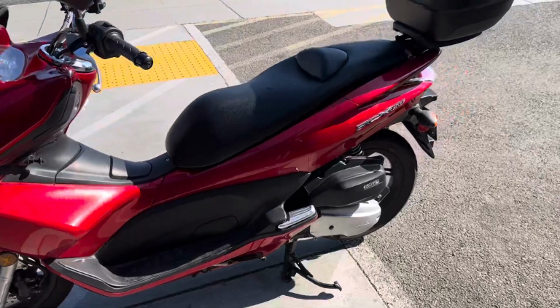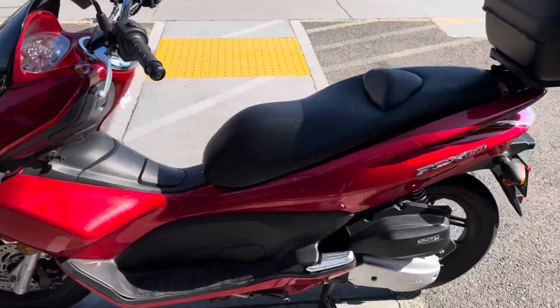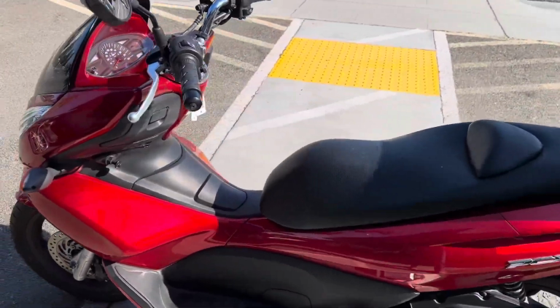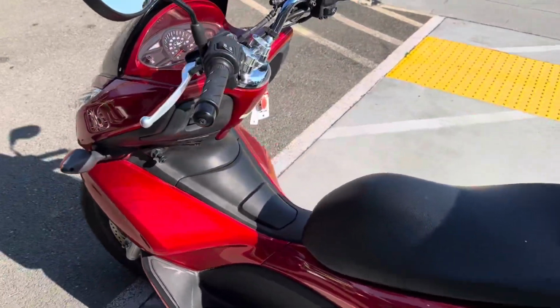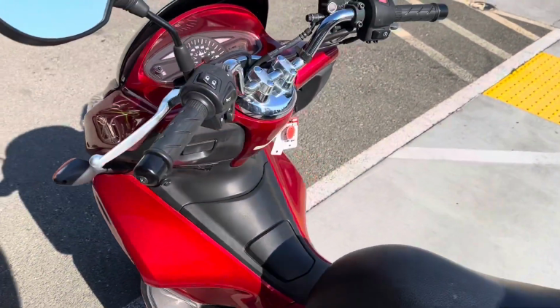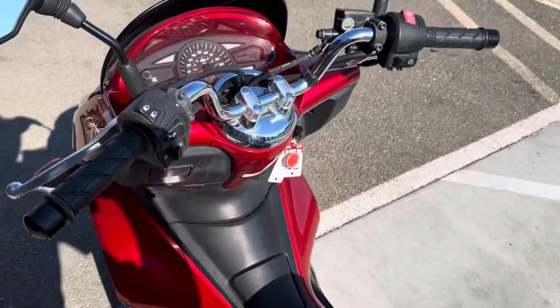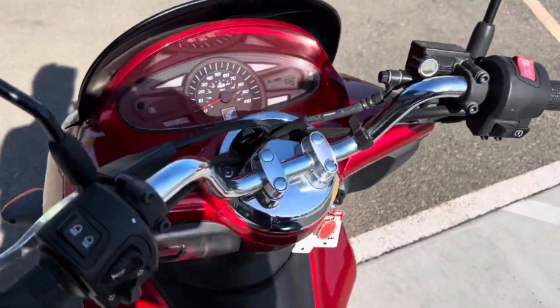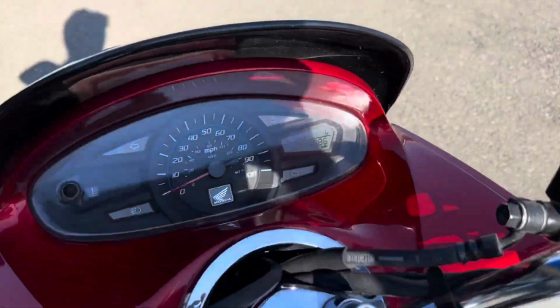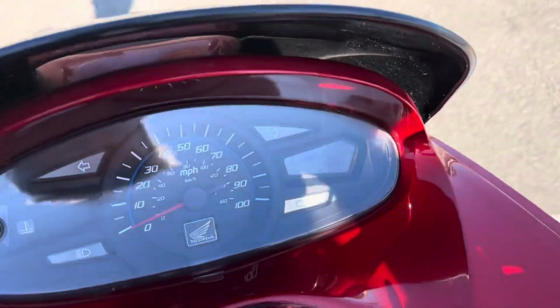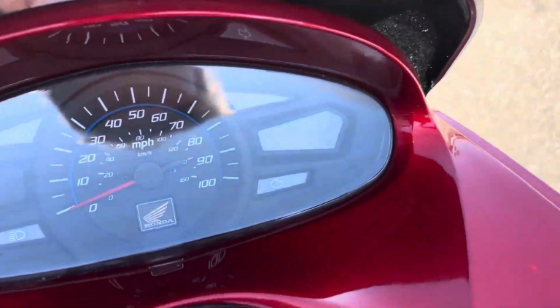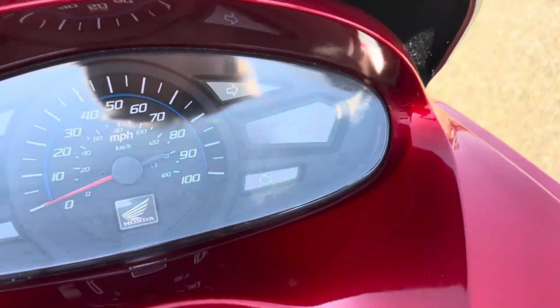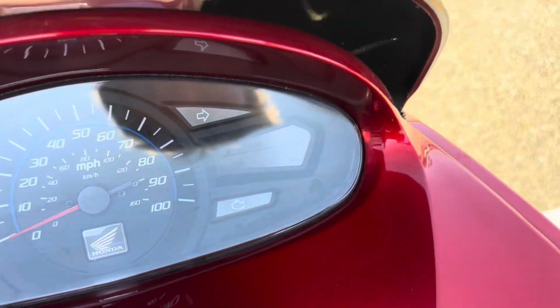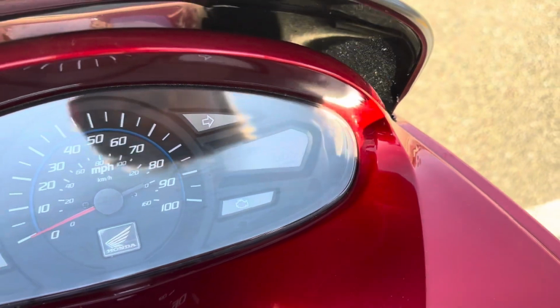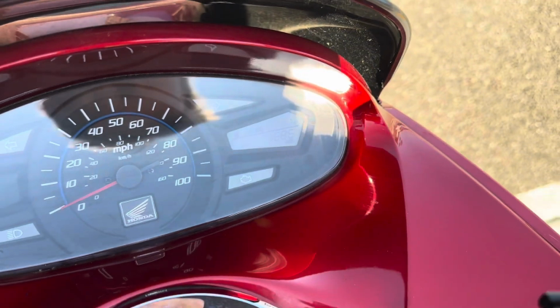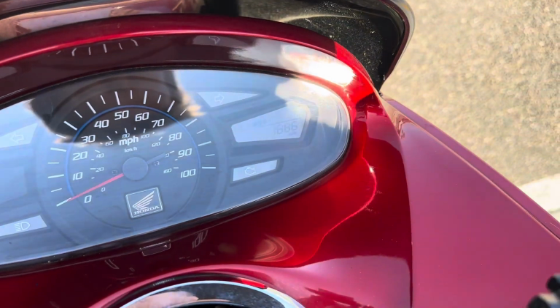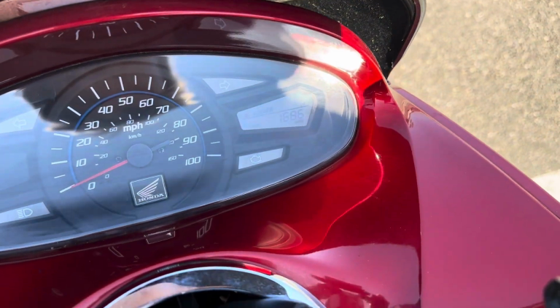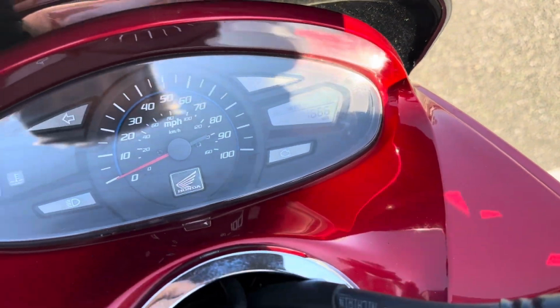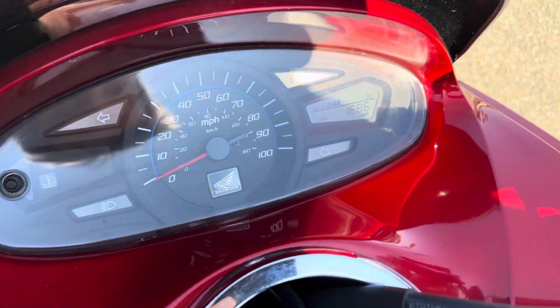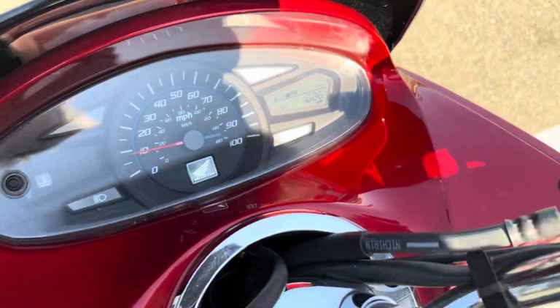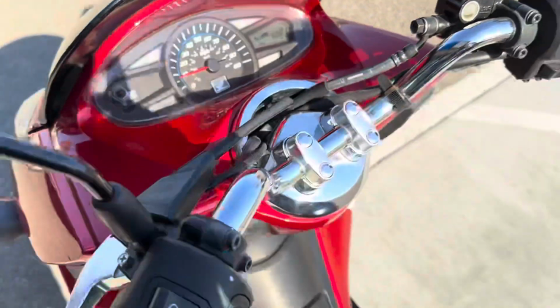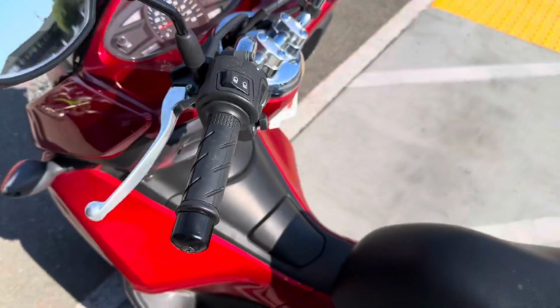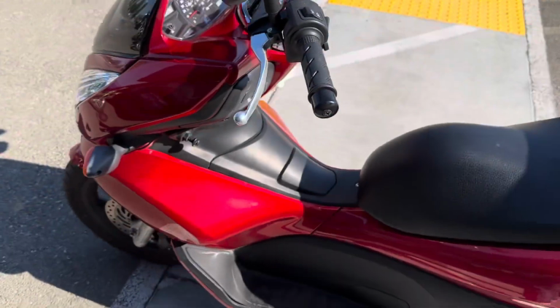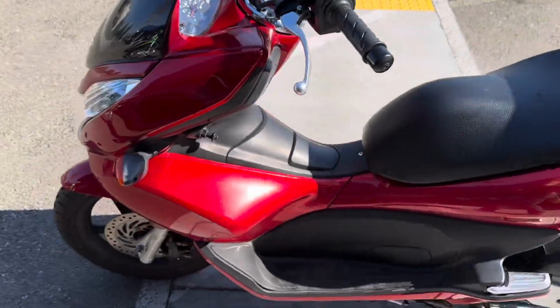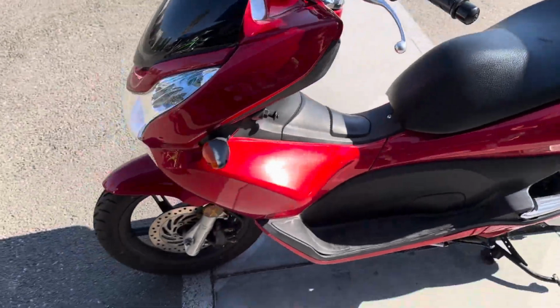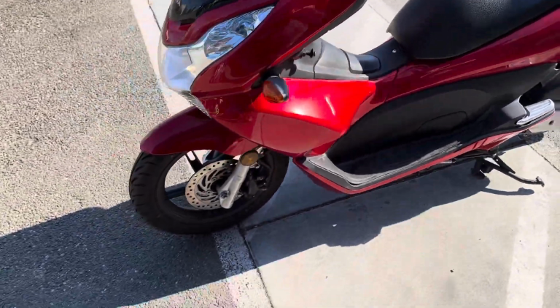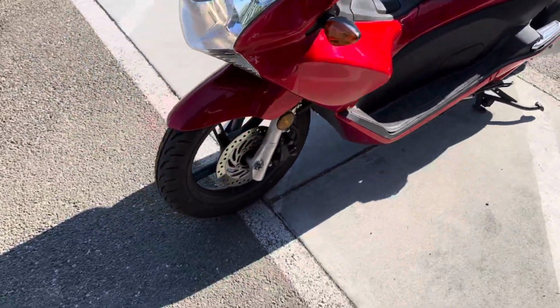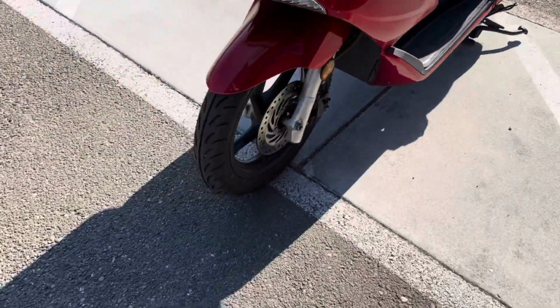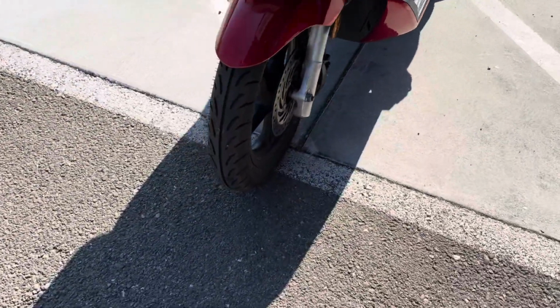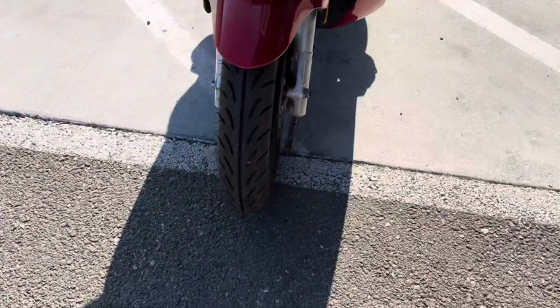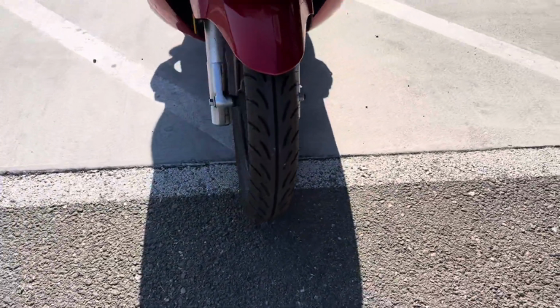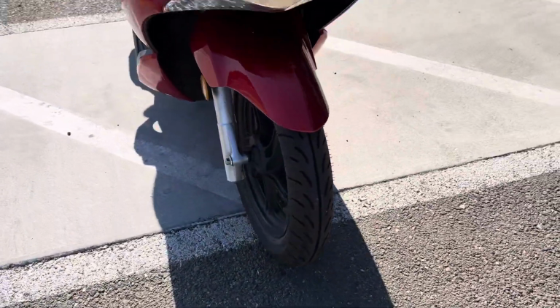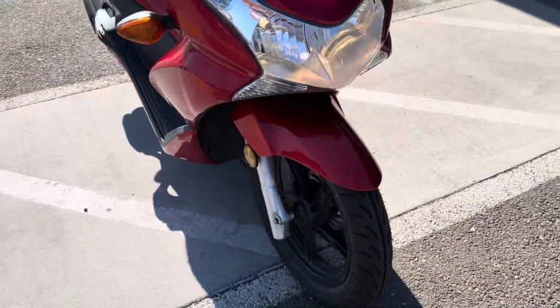This is a clean title California bike. The bike has only 1686 miles on the odometer. This bike is very clean — it has new tires front and rear.